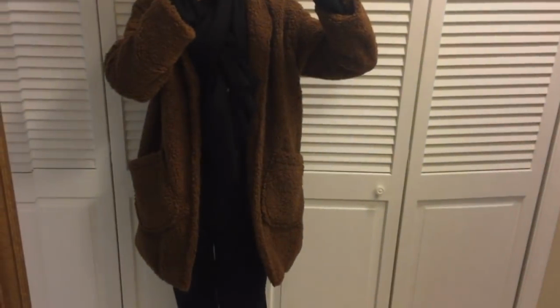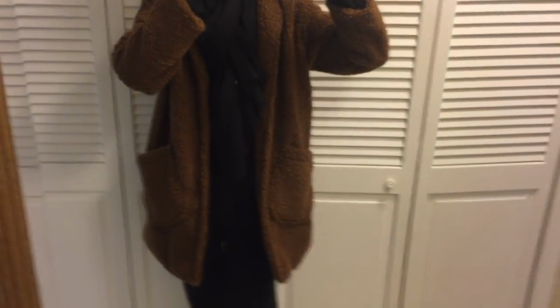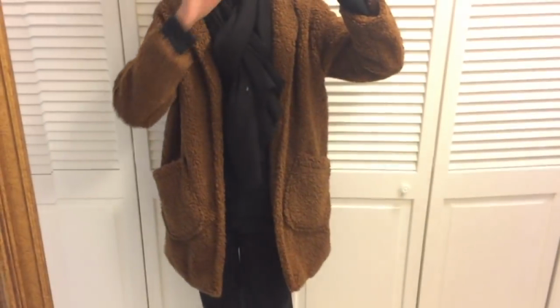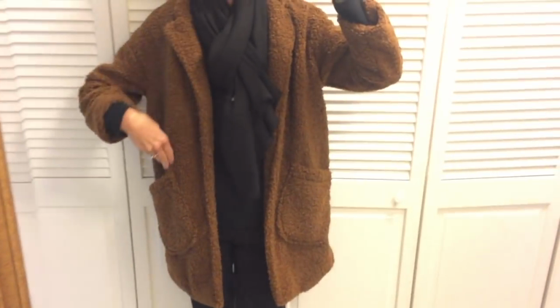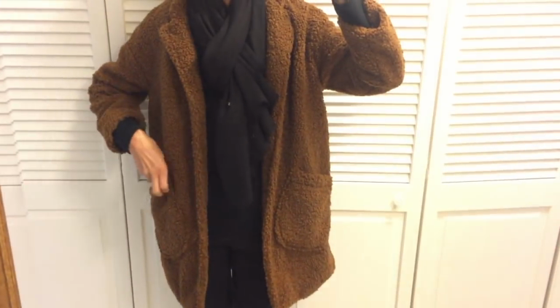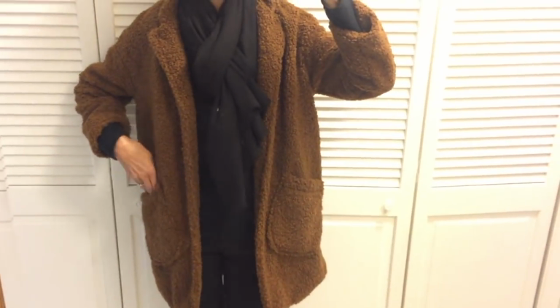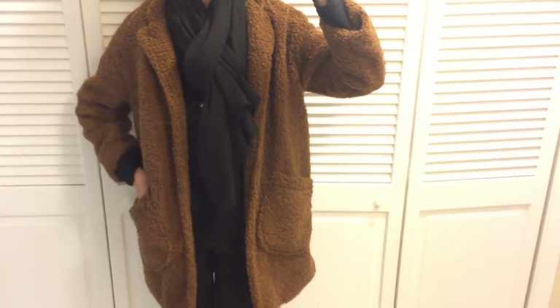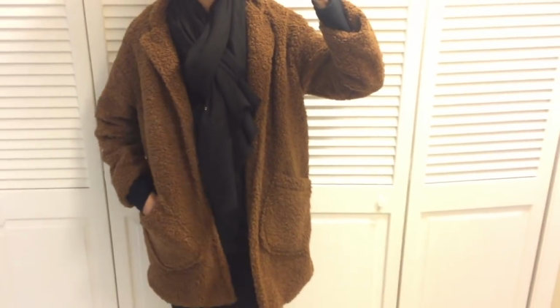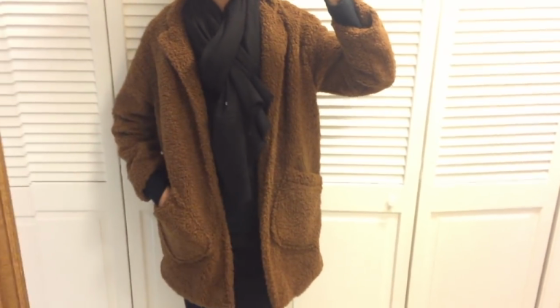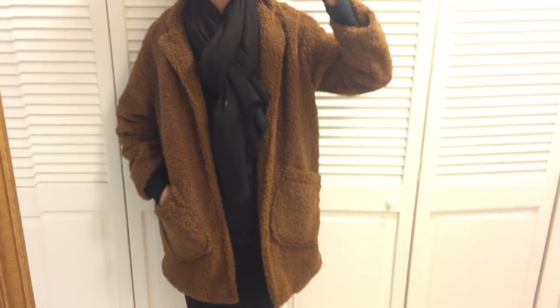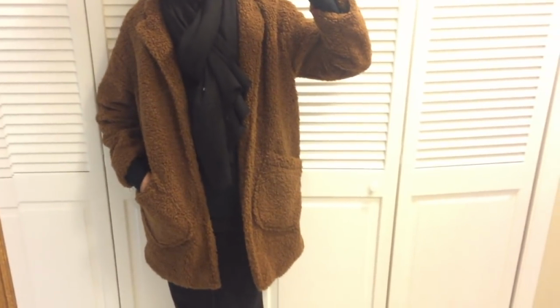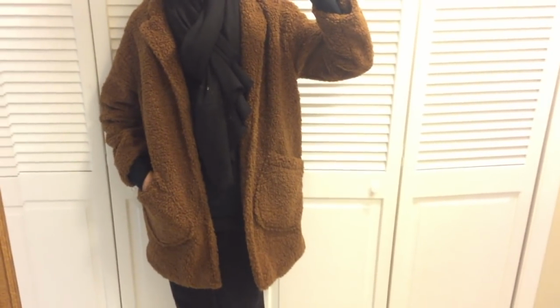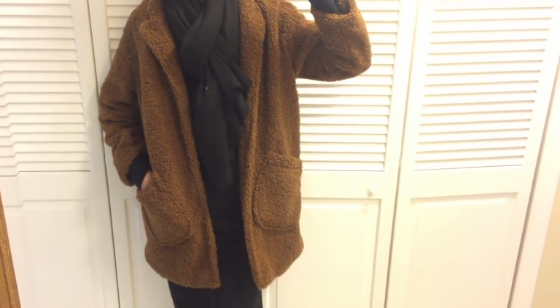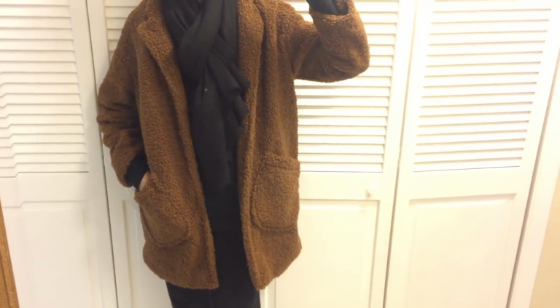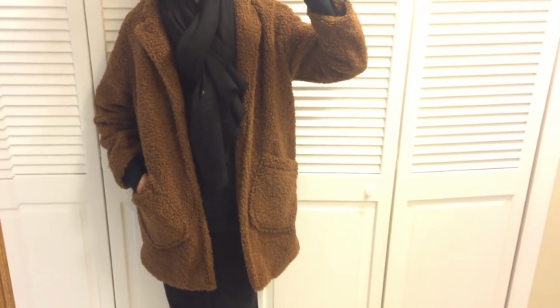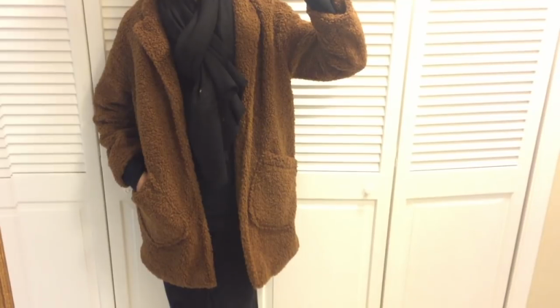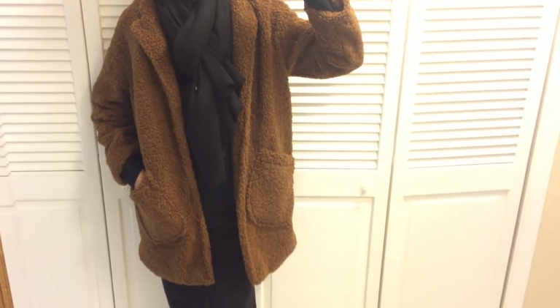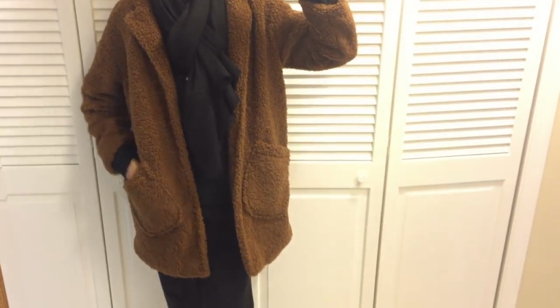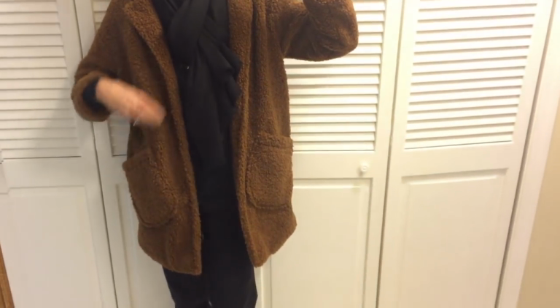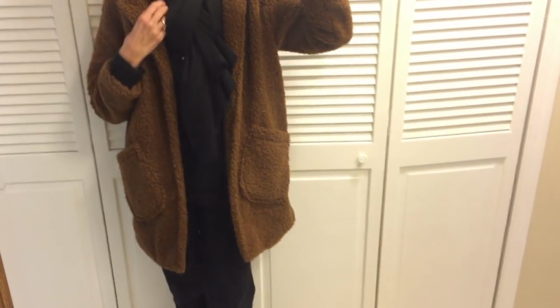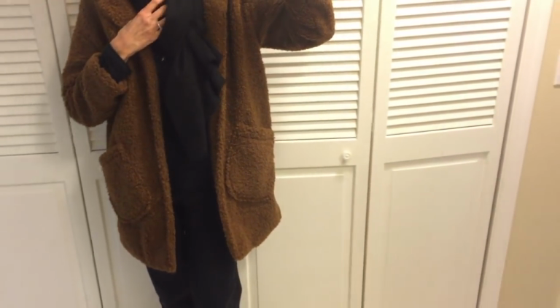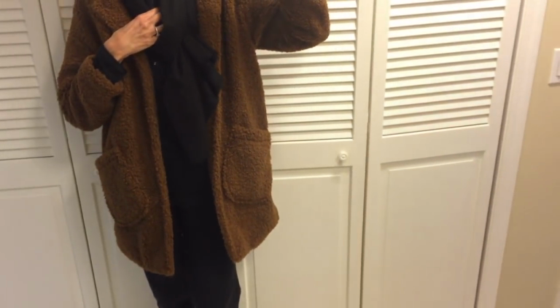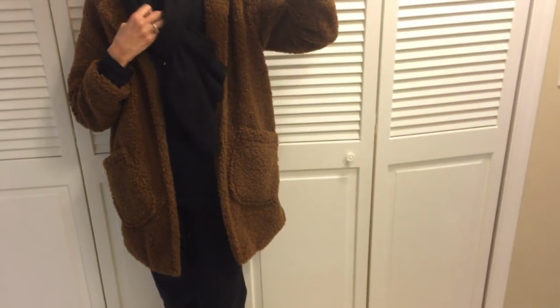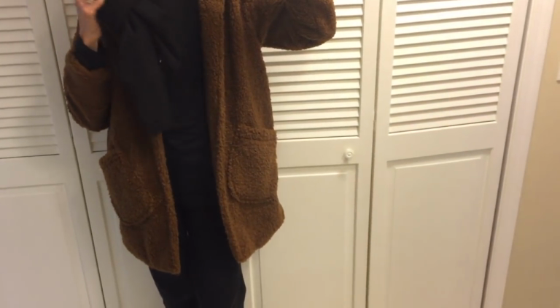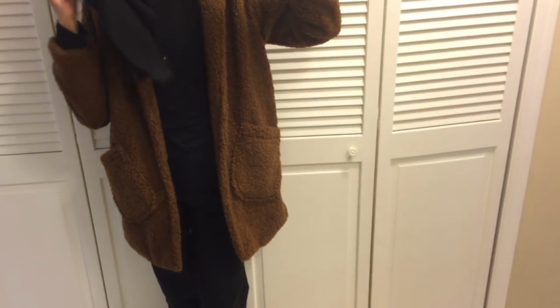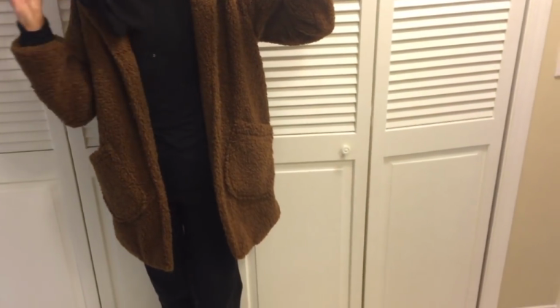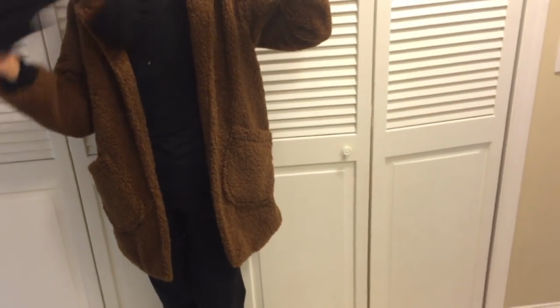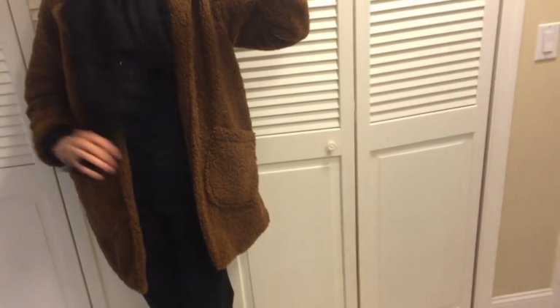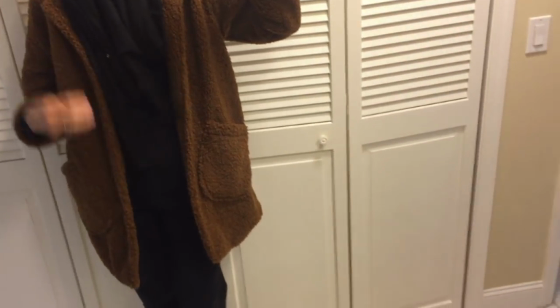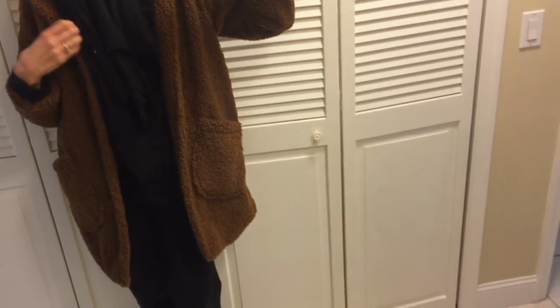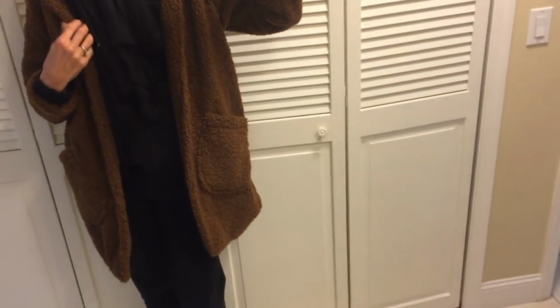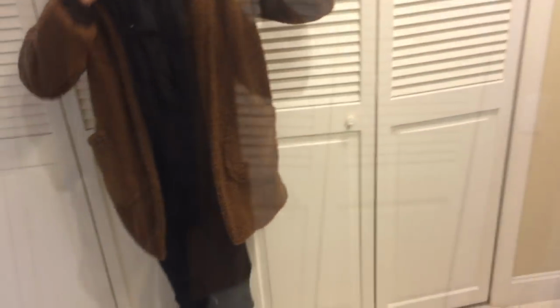Hi everyone, it's Marla. Hopefully everyone is doing well. This is just an odds and ends kind of video — some clothing, some skincare. Let's start with the clothing.